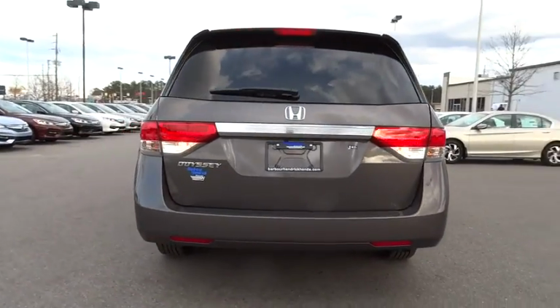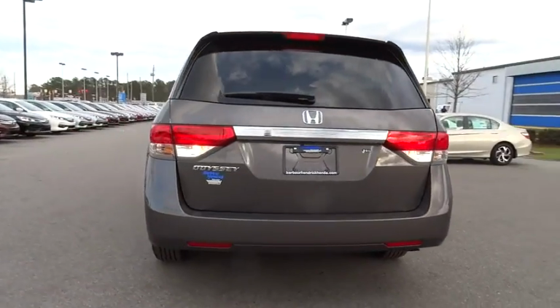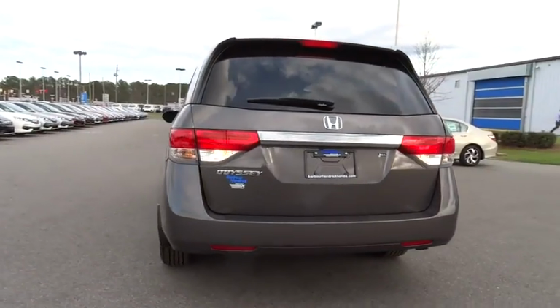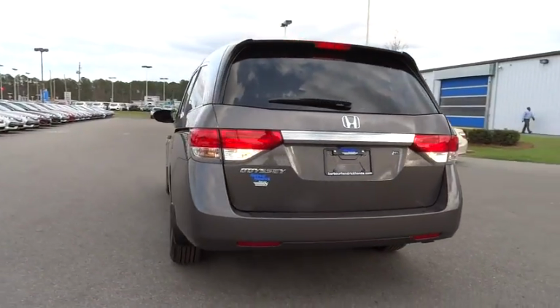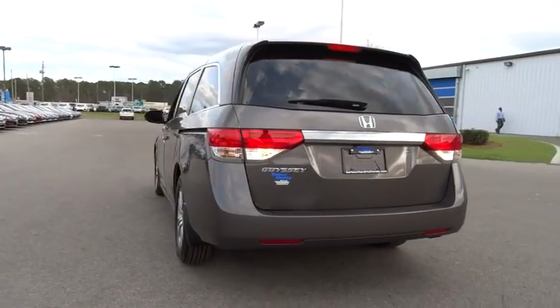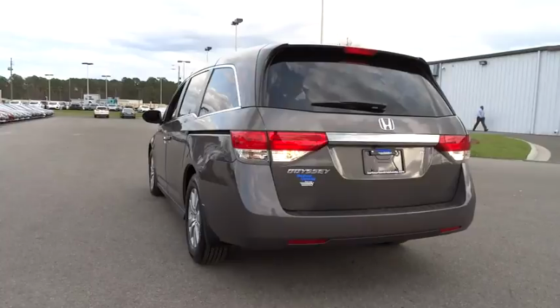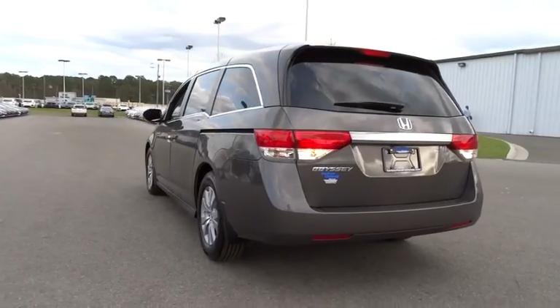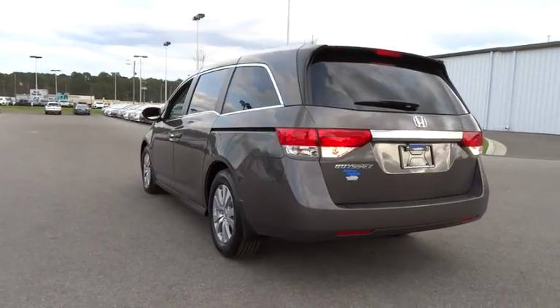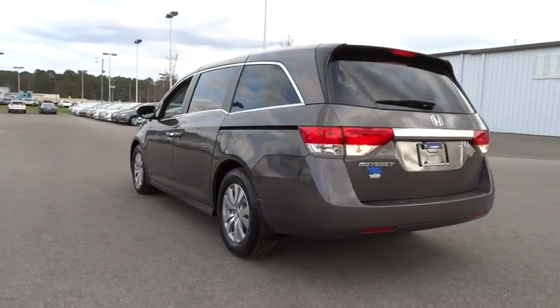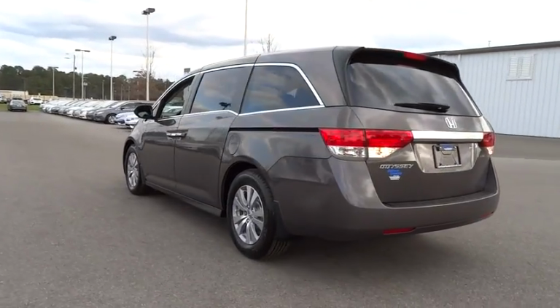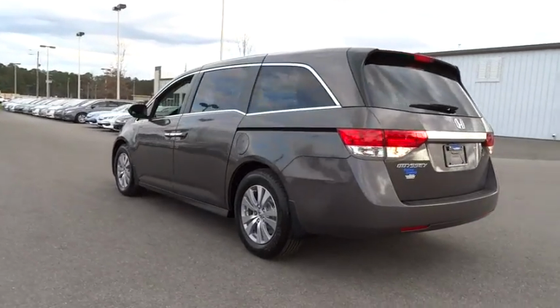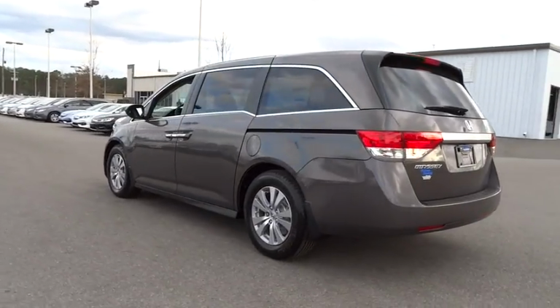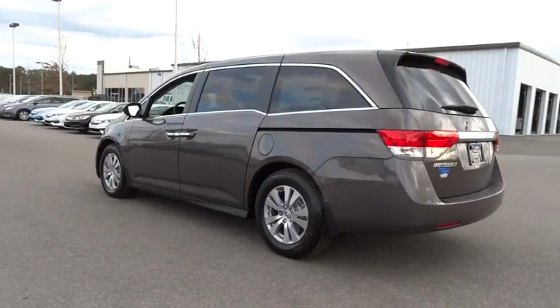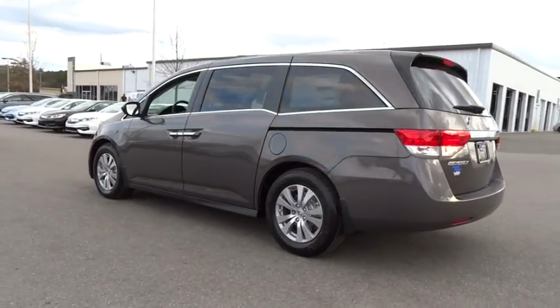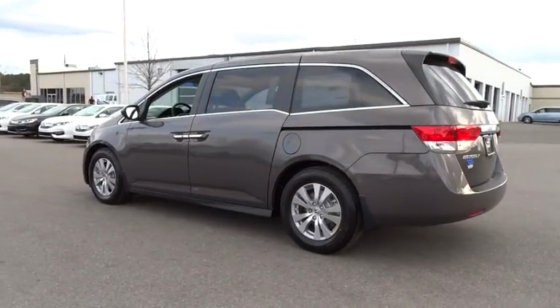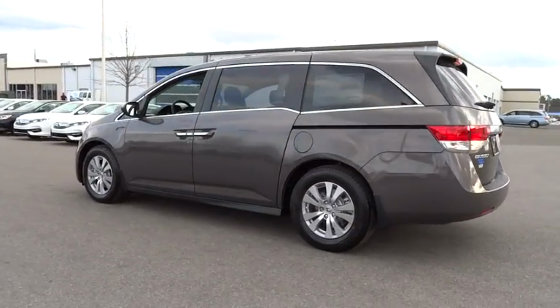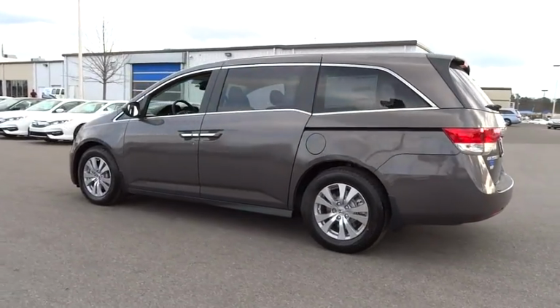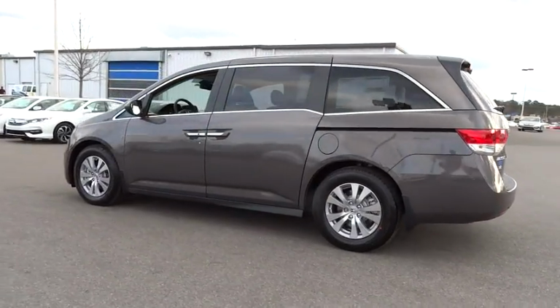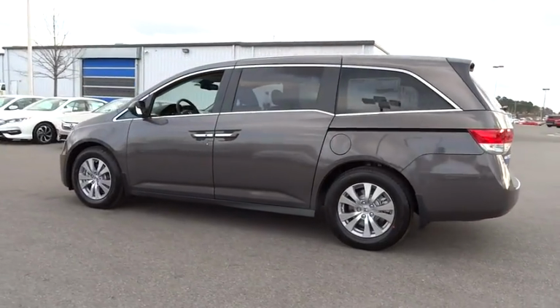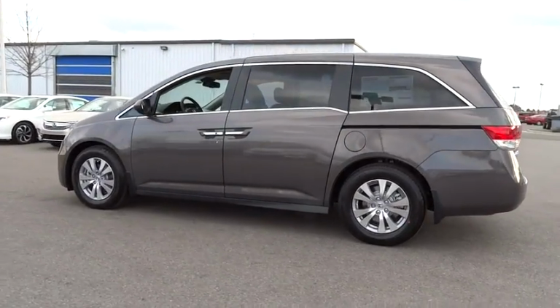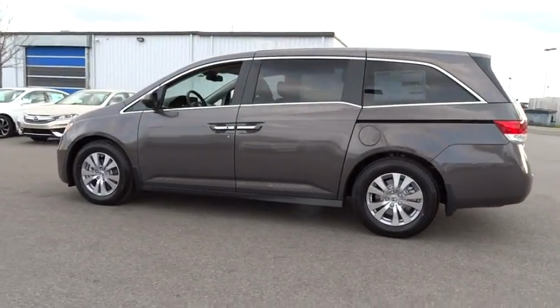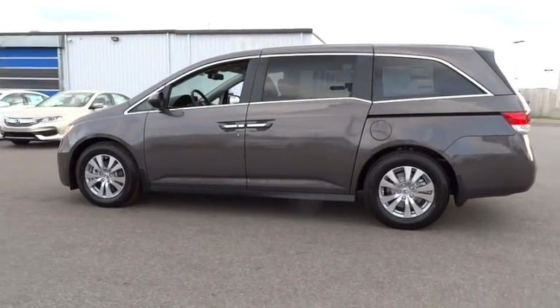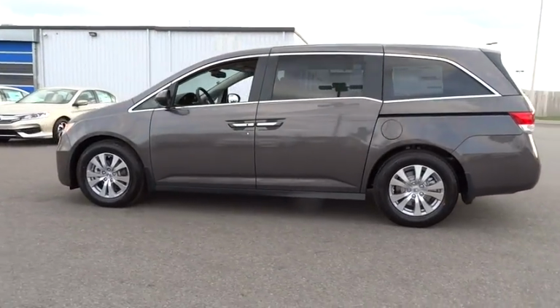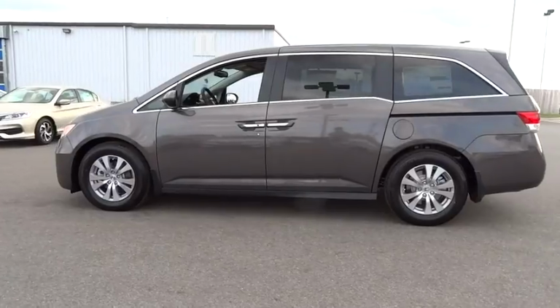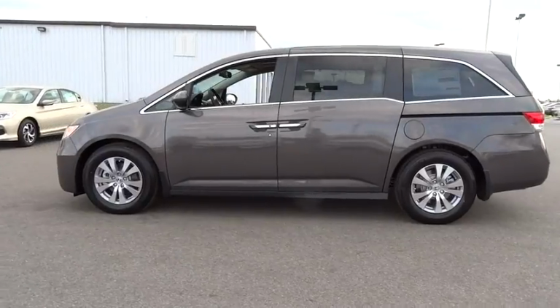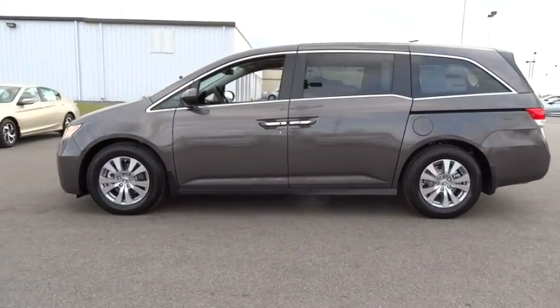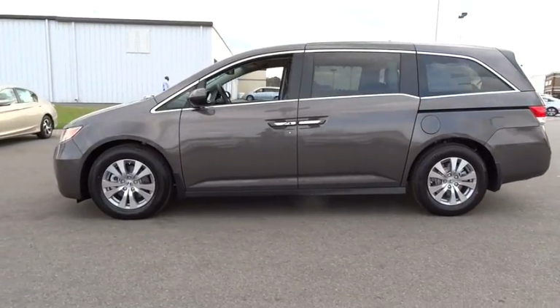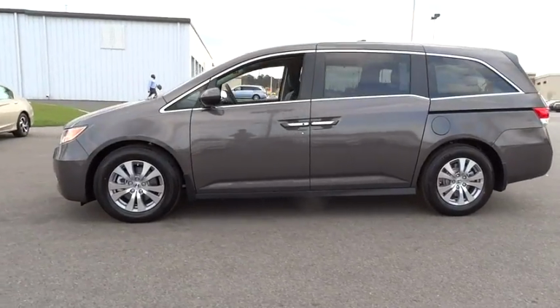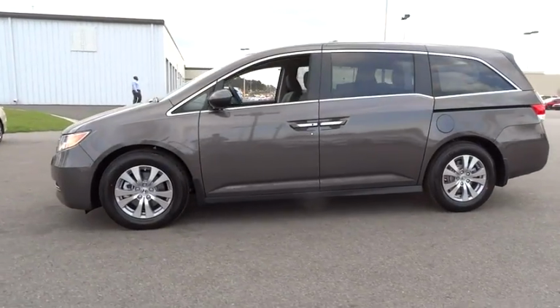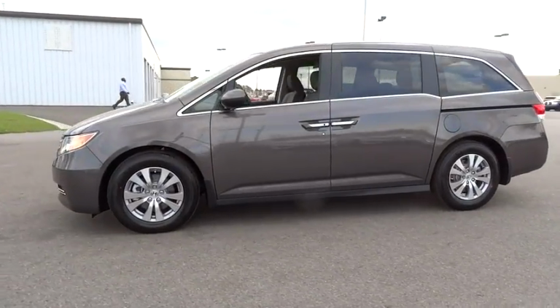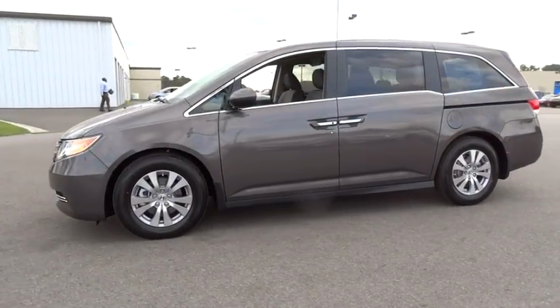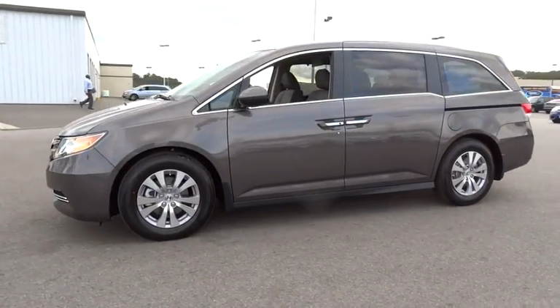Backup camera, third row seat, power passenger seat, keyless entry, power lift gate, leather wrapped steering wheel, Bluetooth, power steering, driver lumbar.